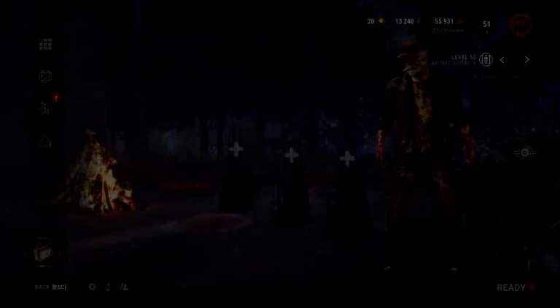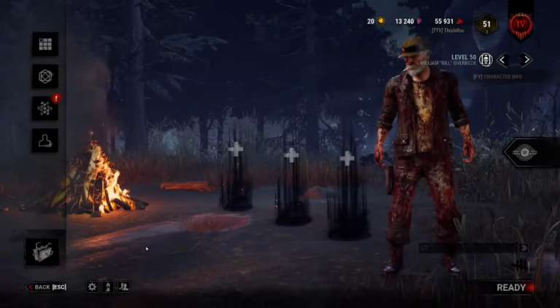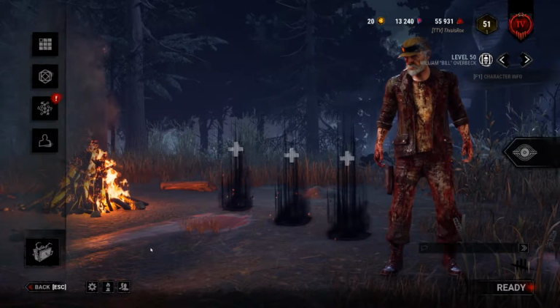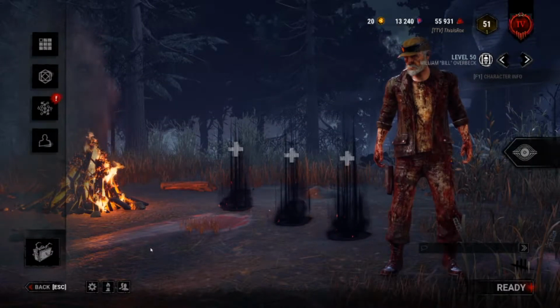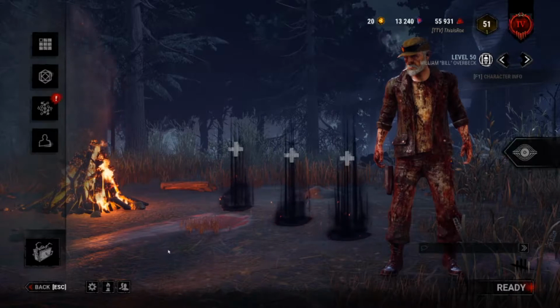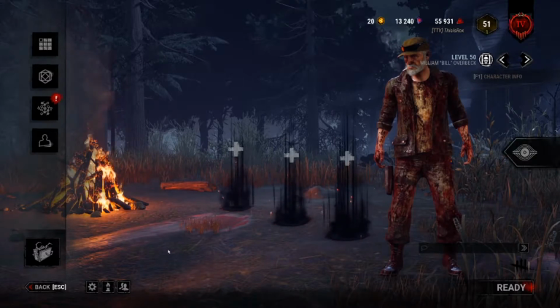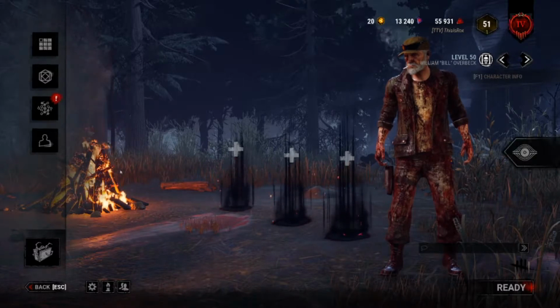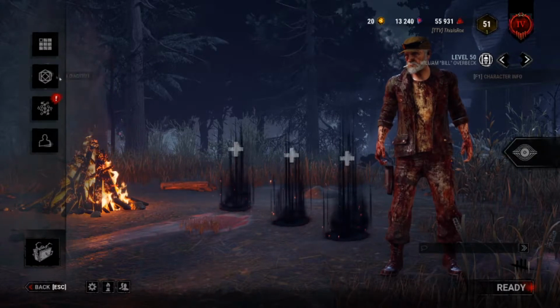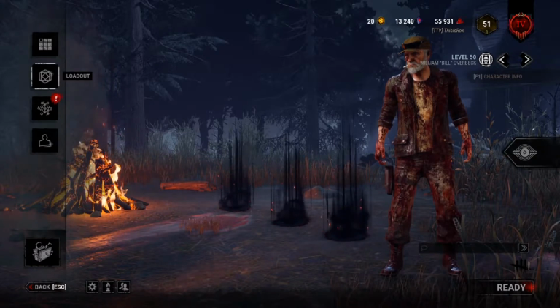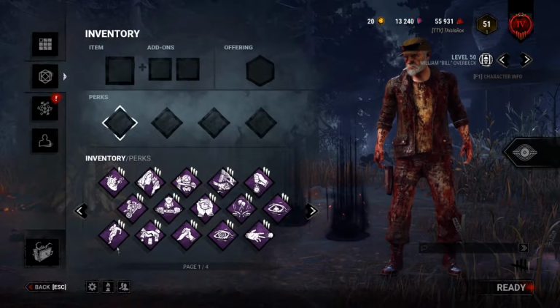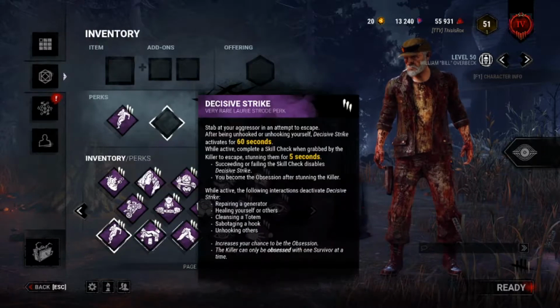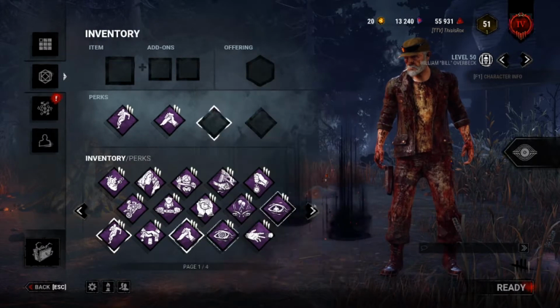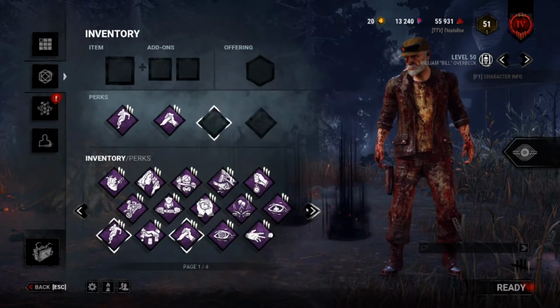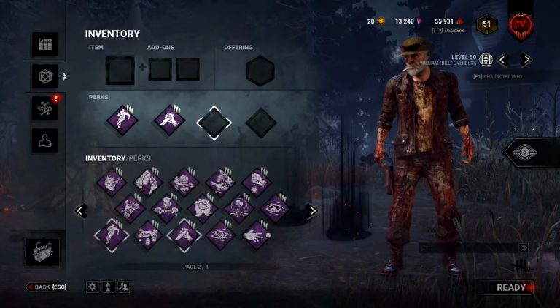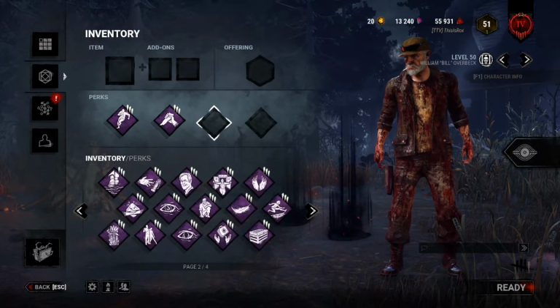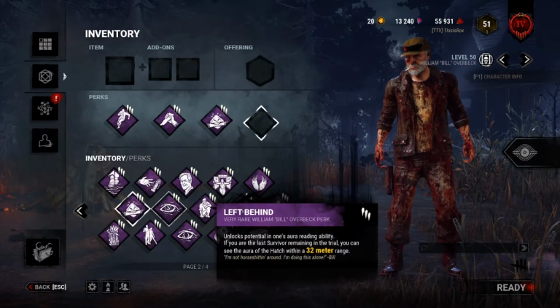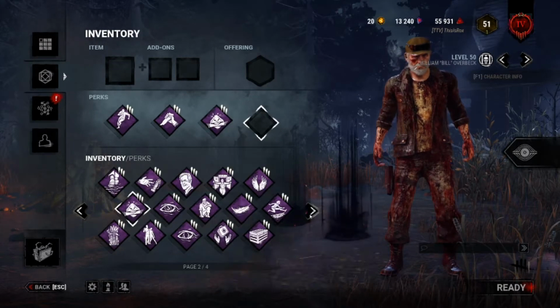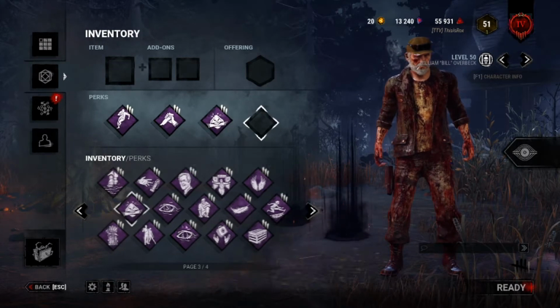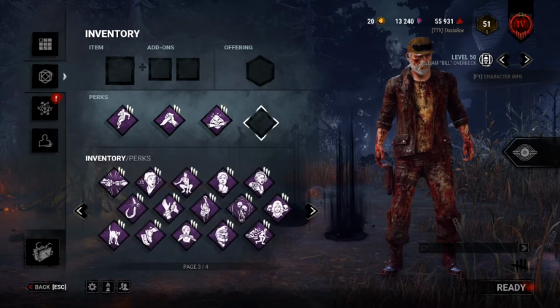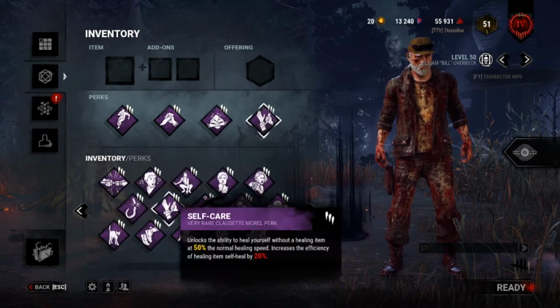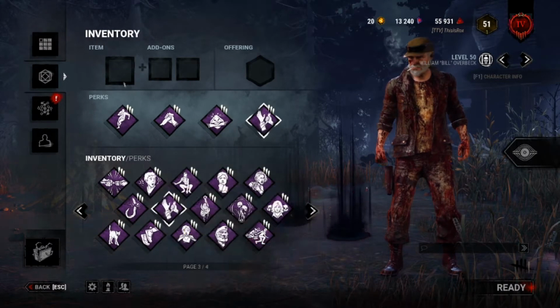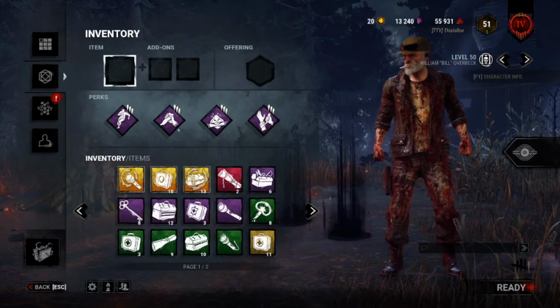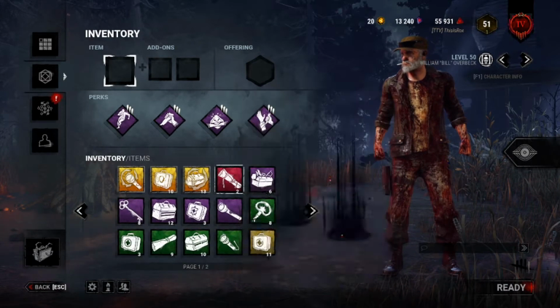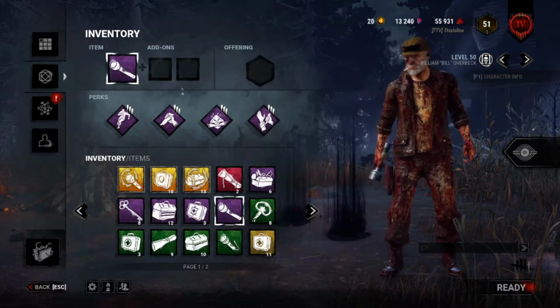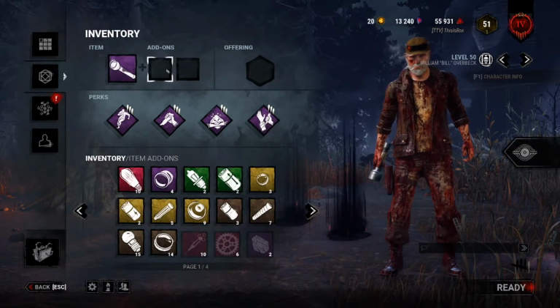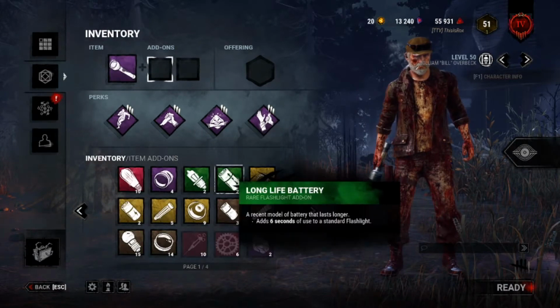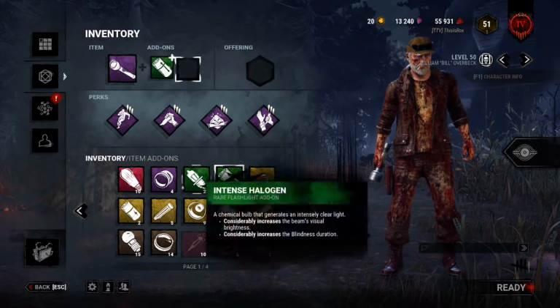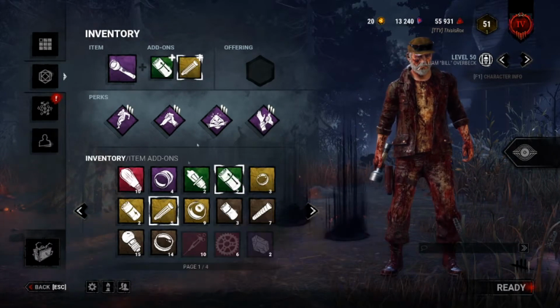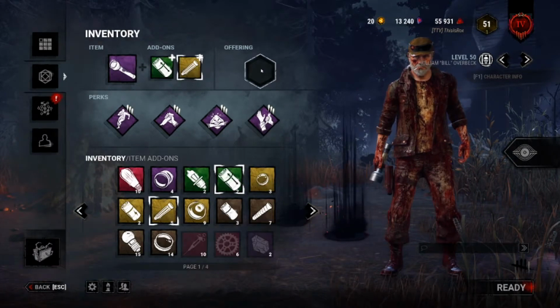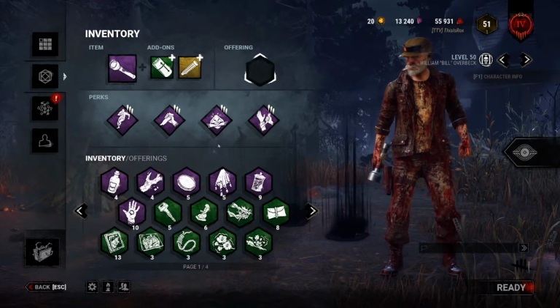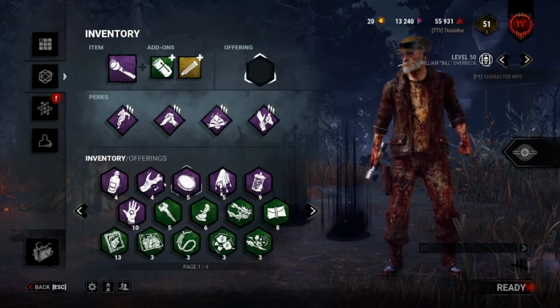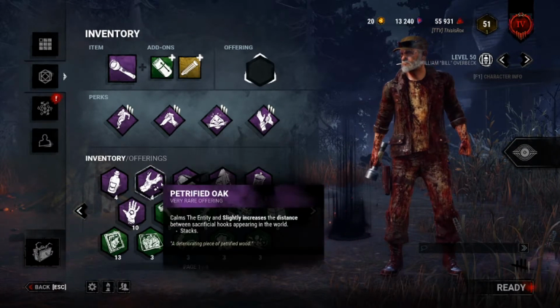We all know you get tunneled constantly, so make sure you're running the fun perks: Decisive Strike, Dead Hard, Self Care, and Iron Will. With these perks, I promise you, no killer will ever tunnel you ever.